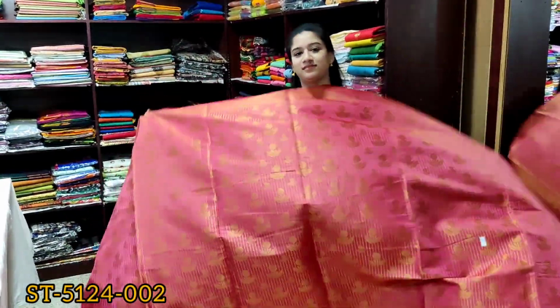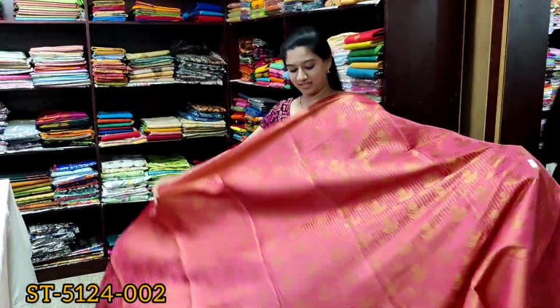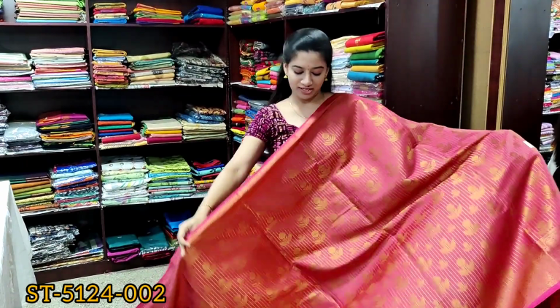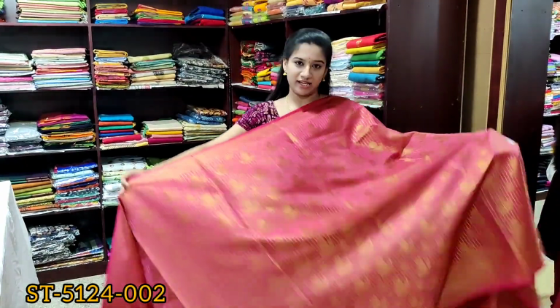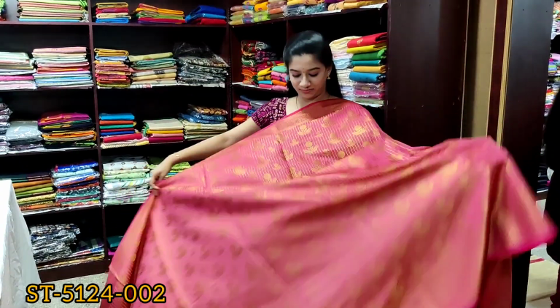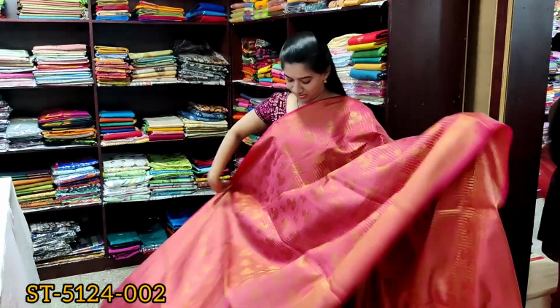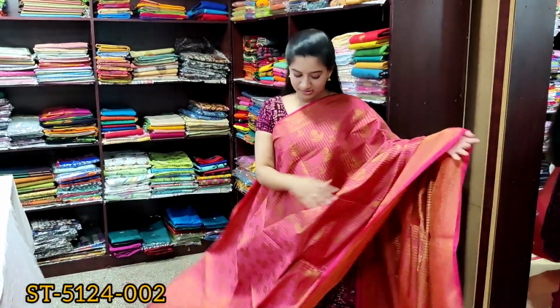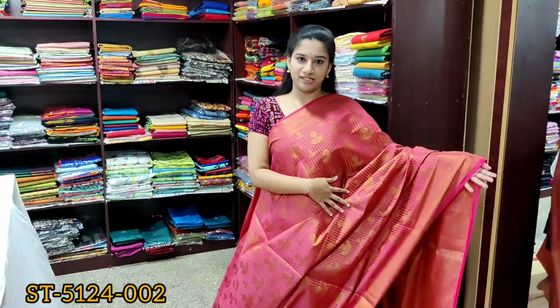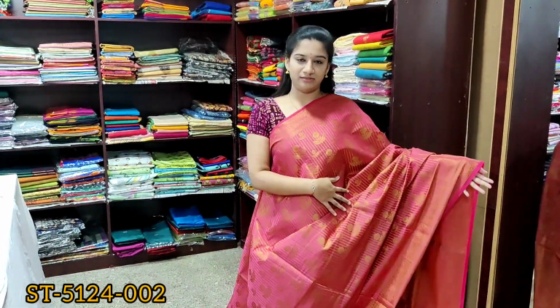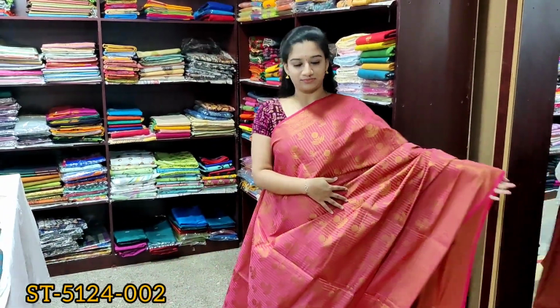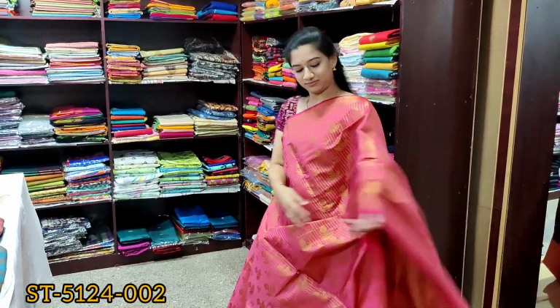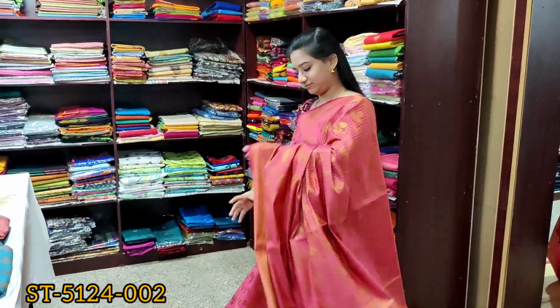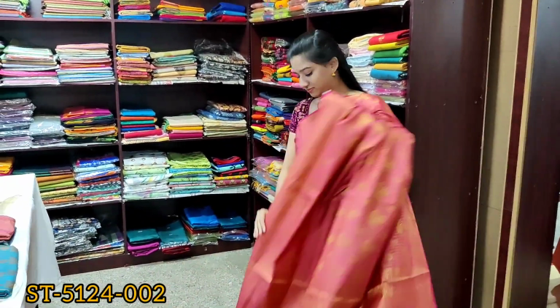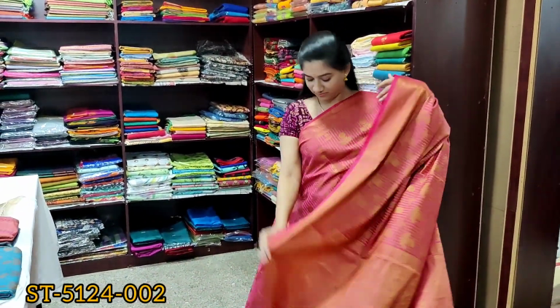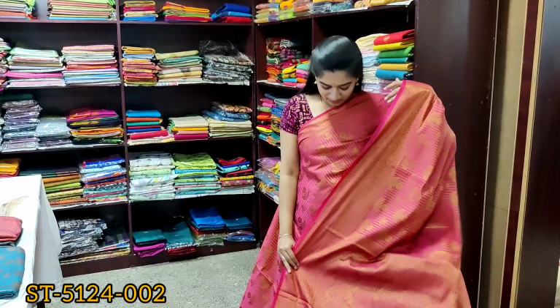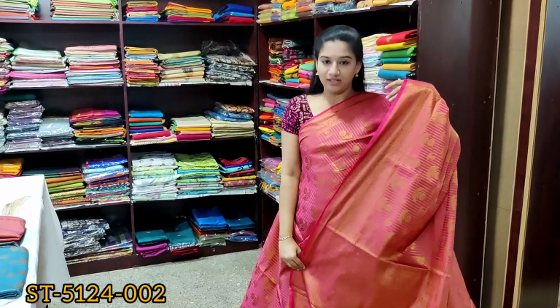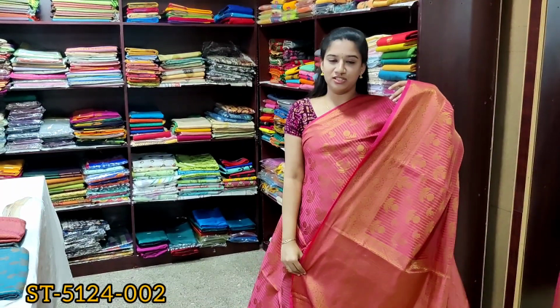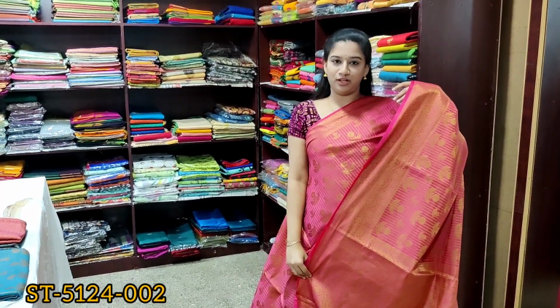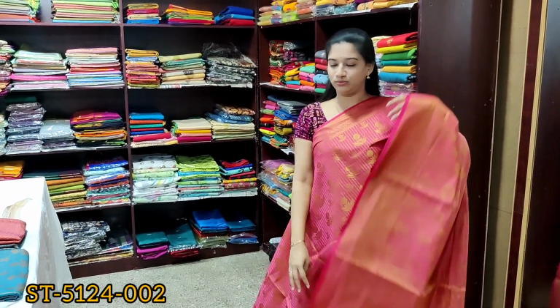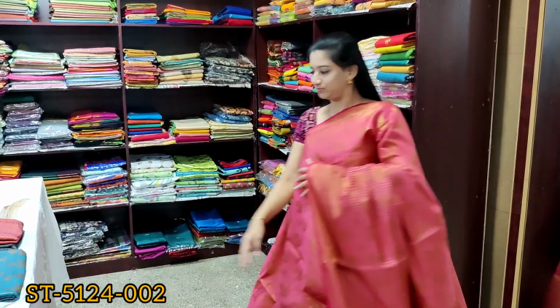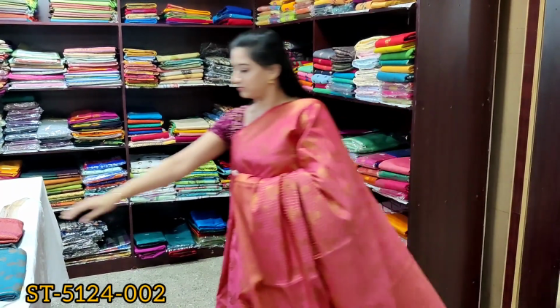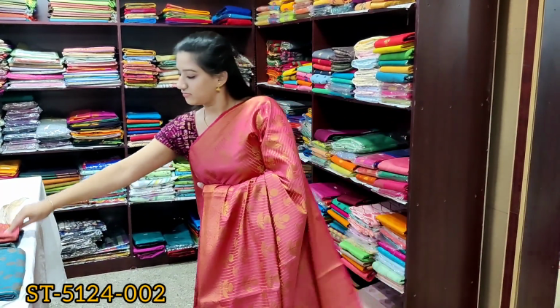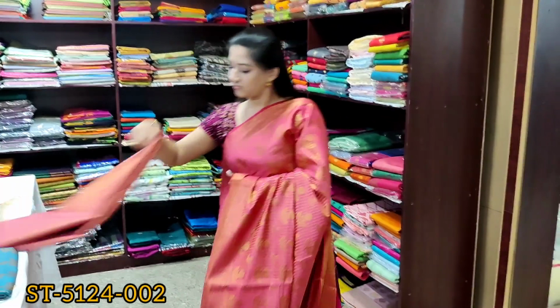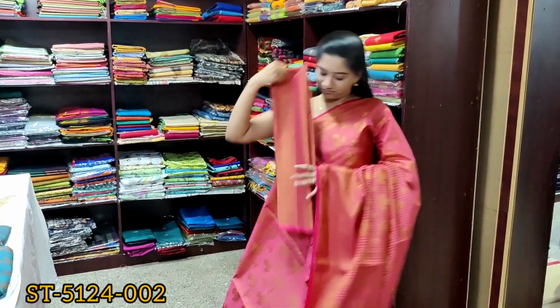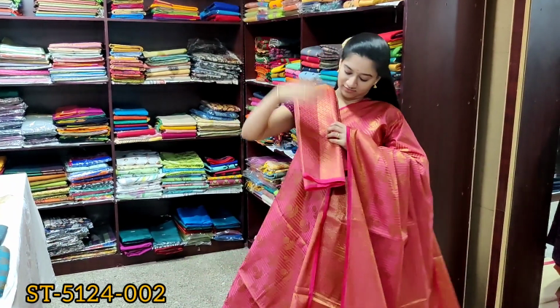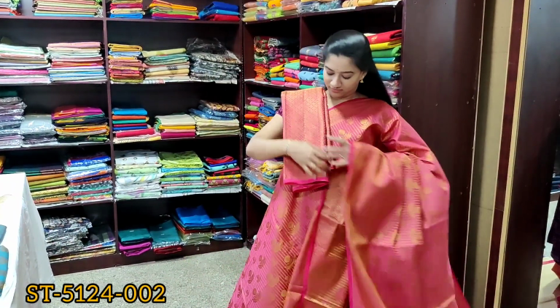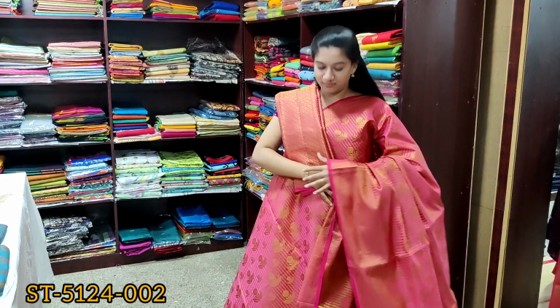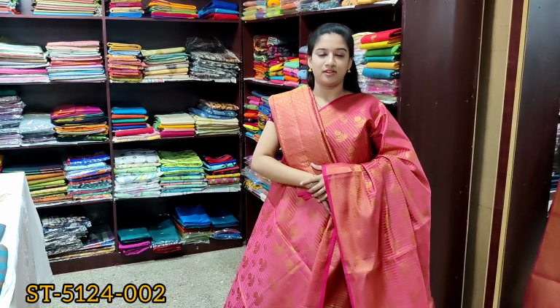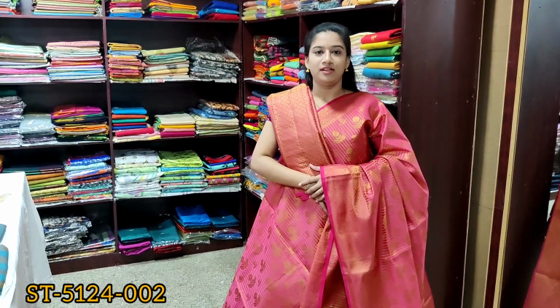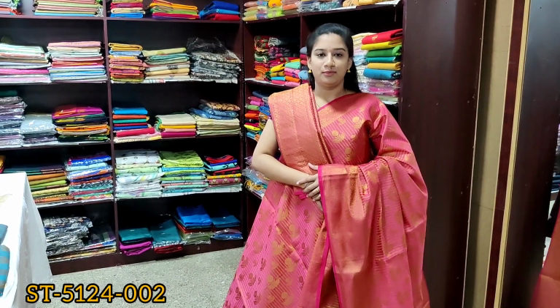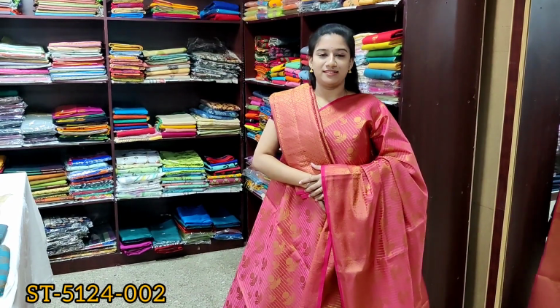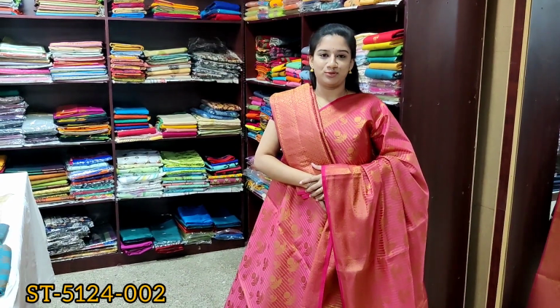It's a pink color saree with the same design. Rich saree pallu and brocade design blouse.